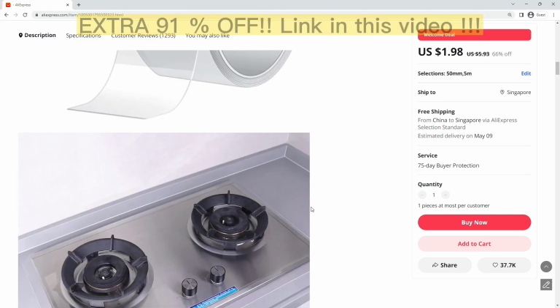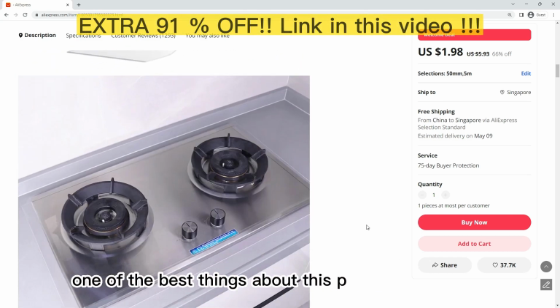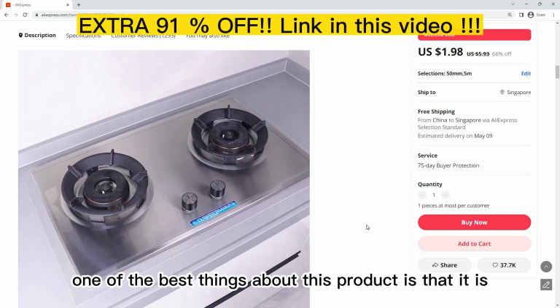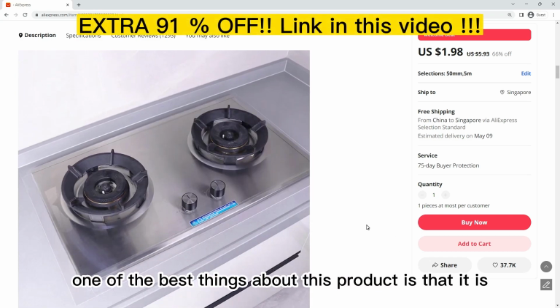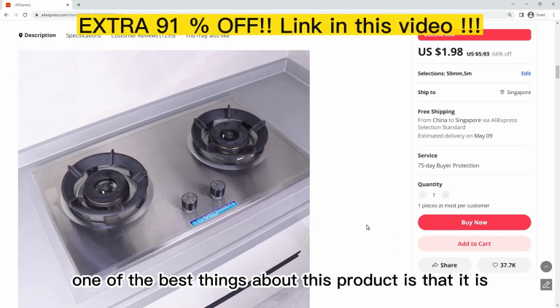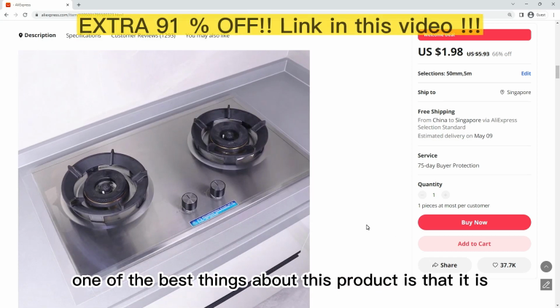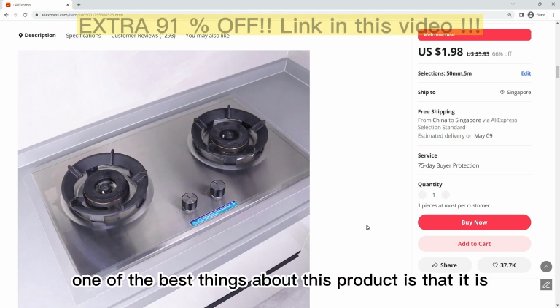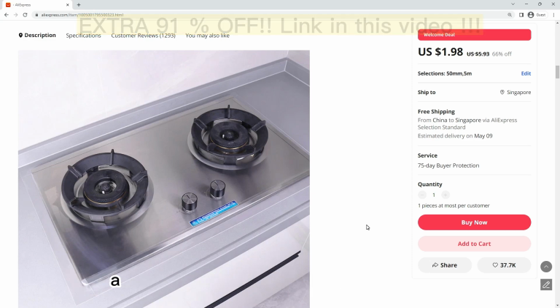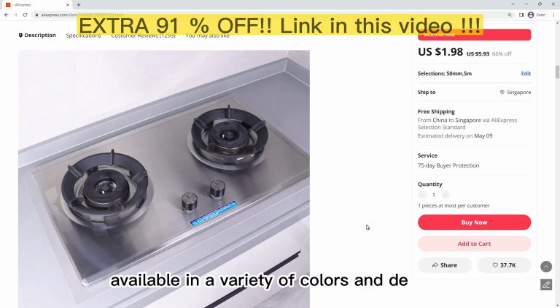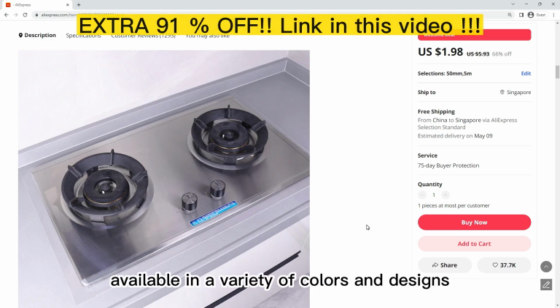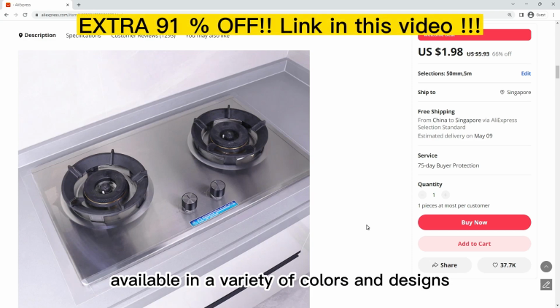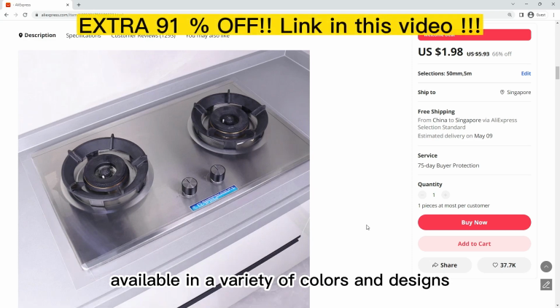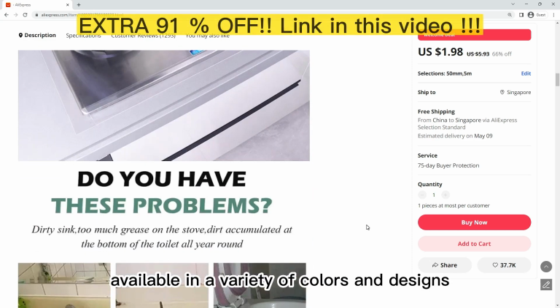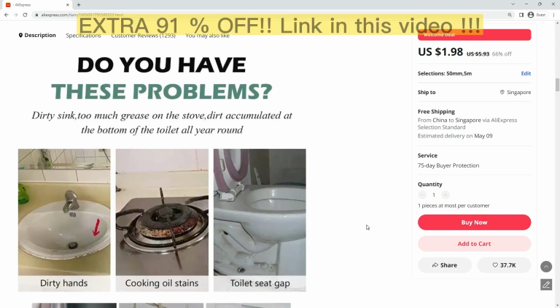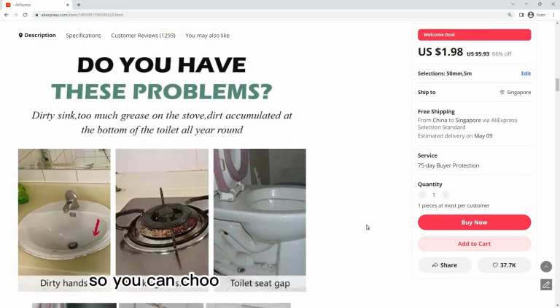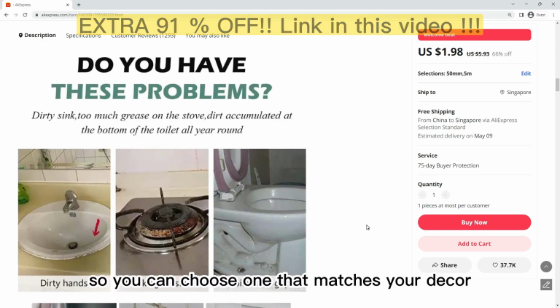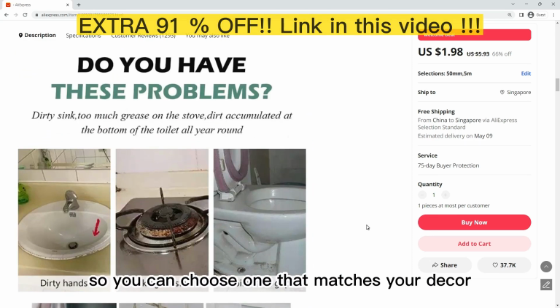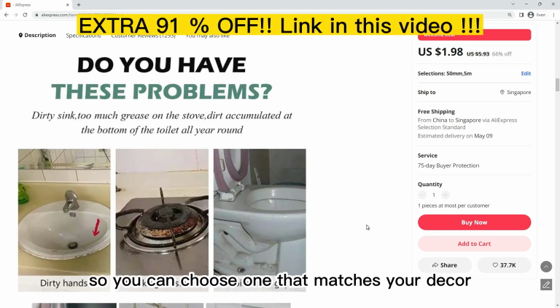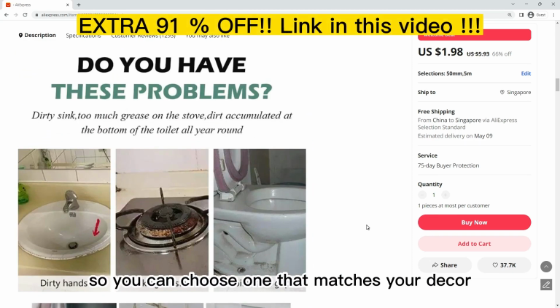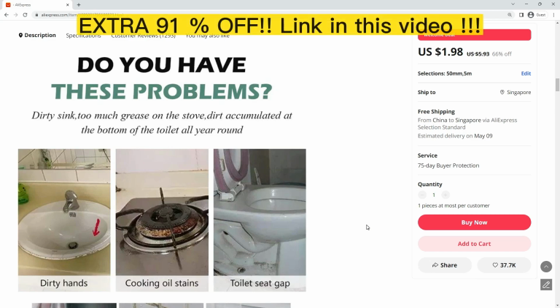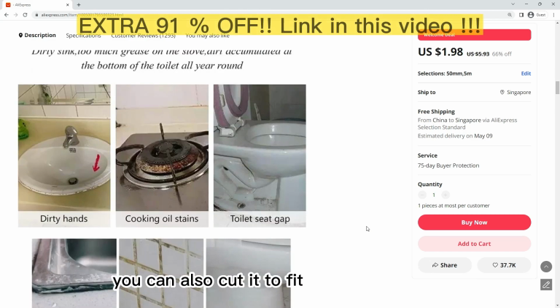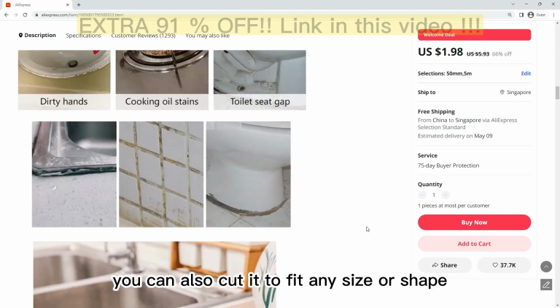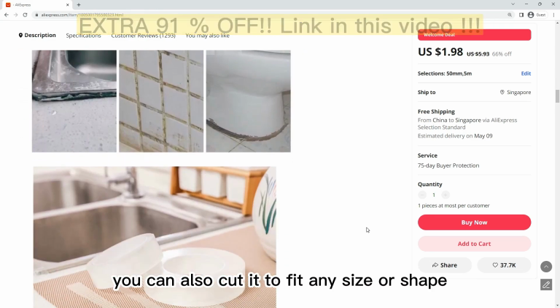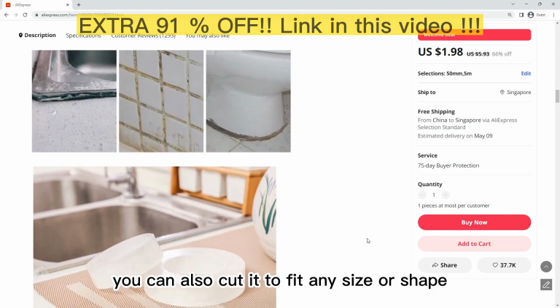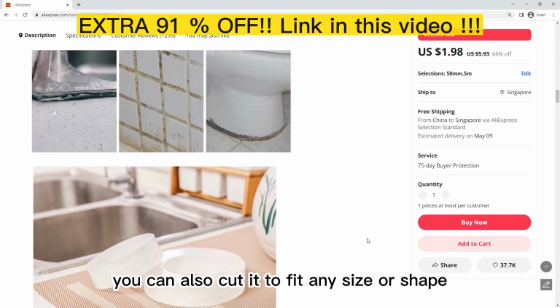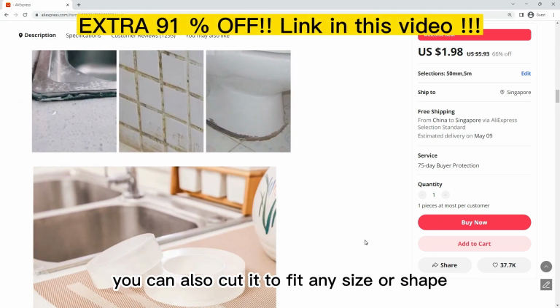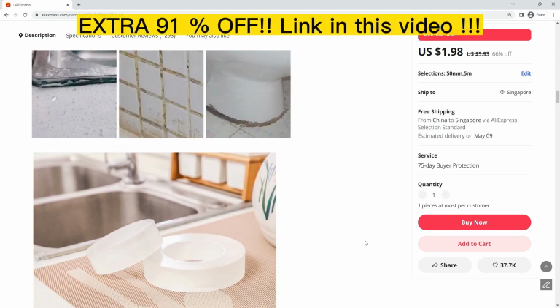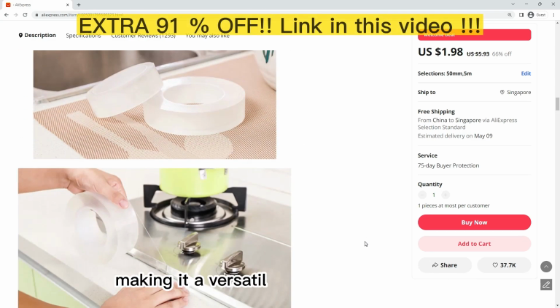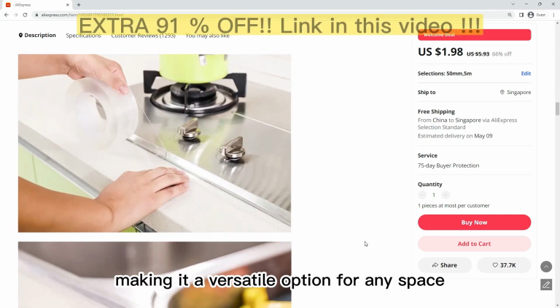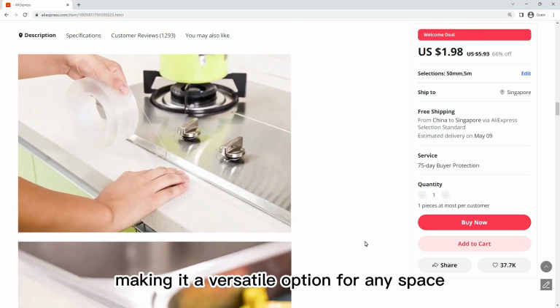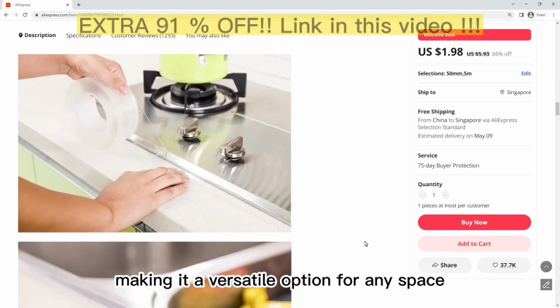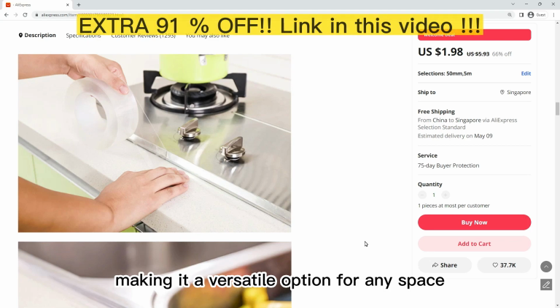One of the best things about this product is that it is available in a variety of colors and designs, so you can choose one that matches your space. You can also cut it into different shapes, making it a versatile option for any area.